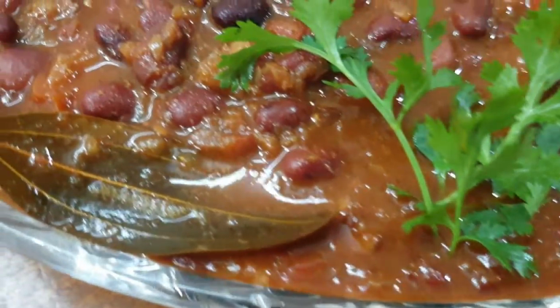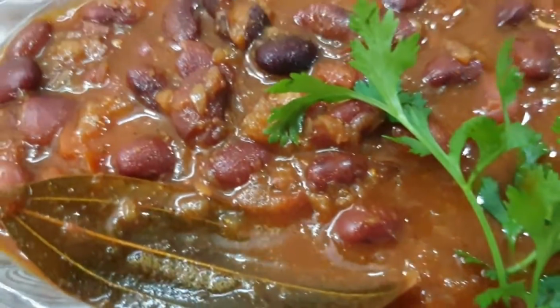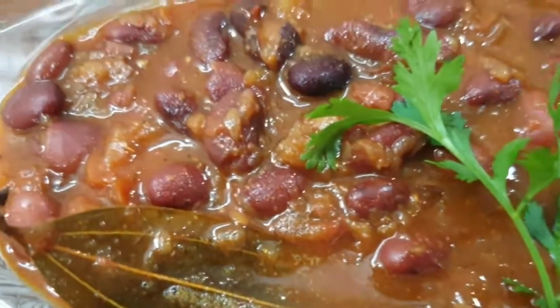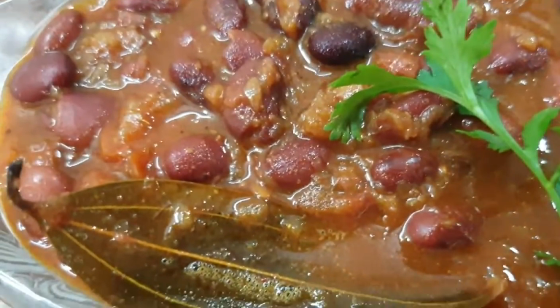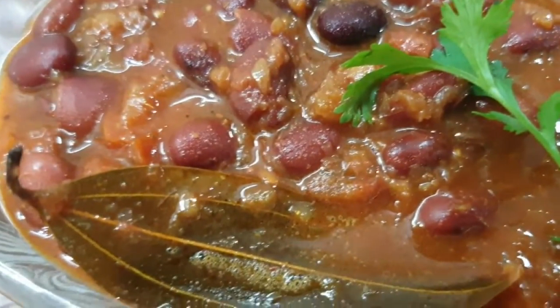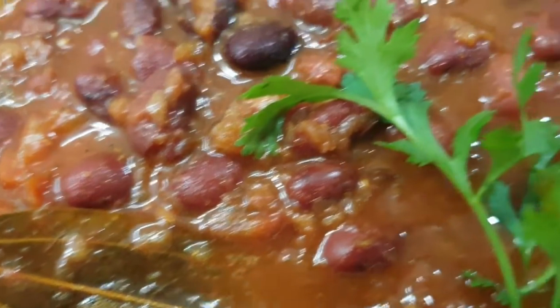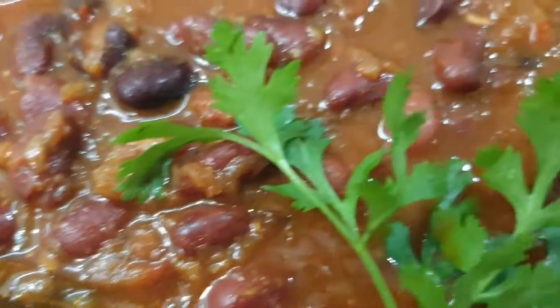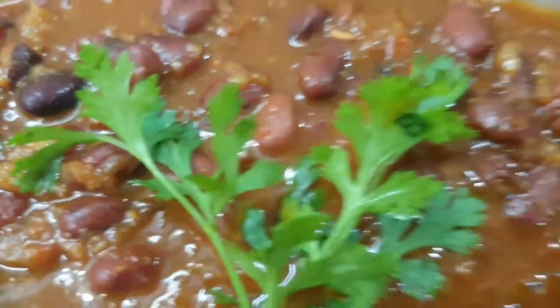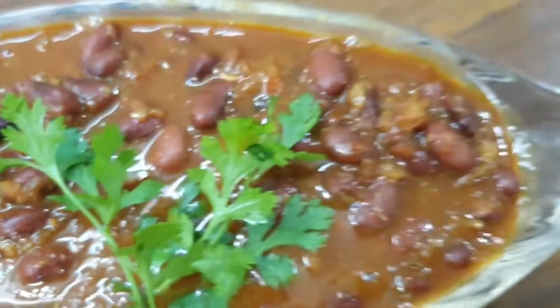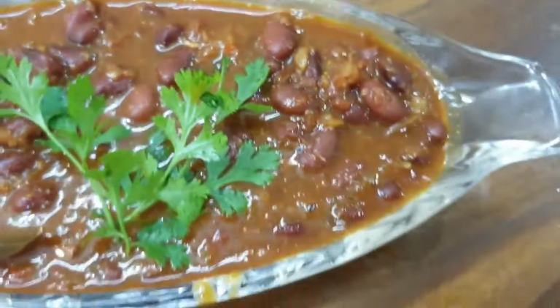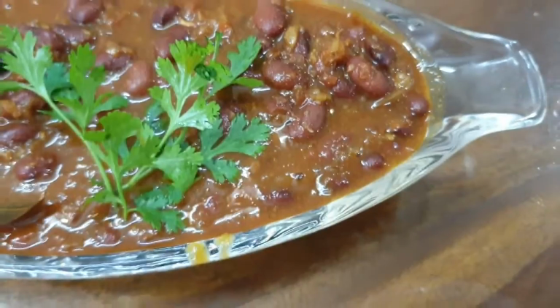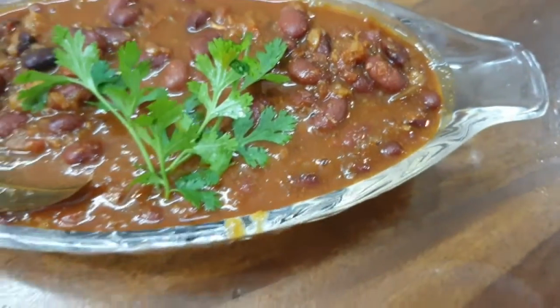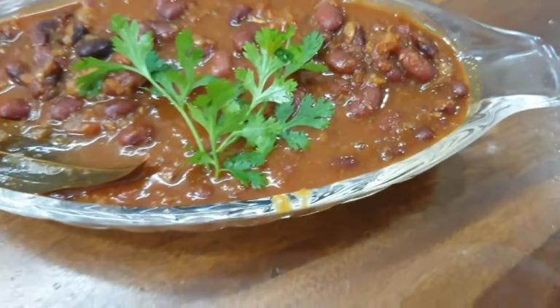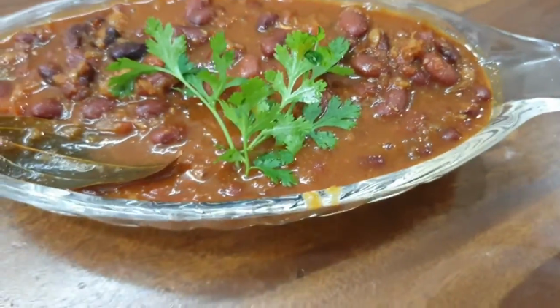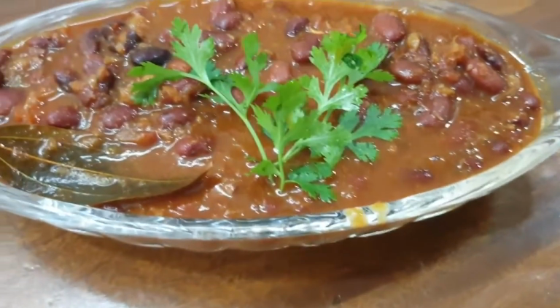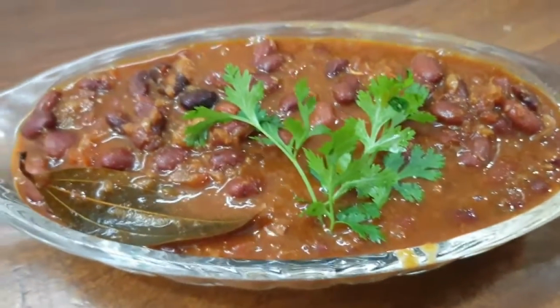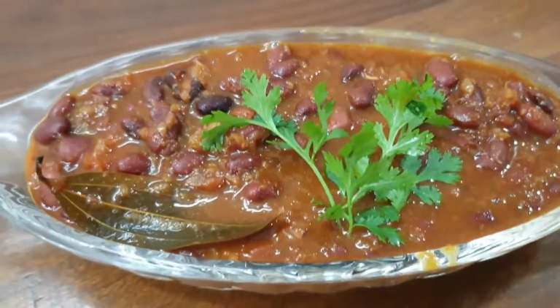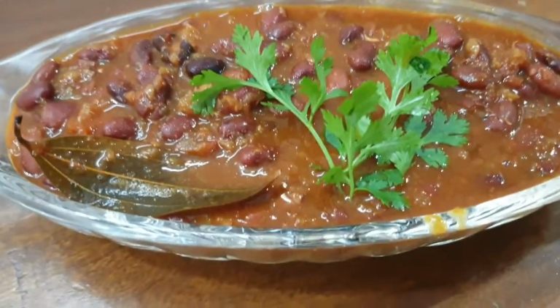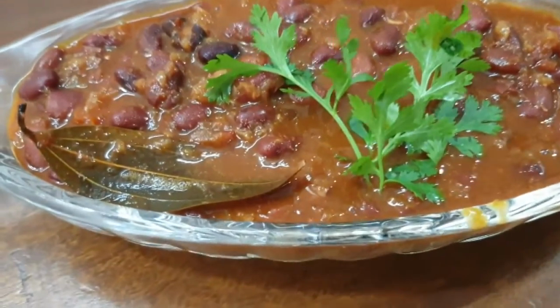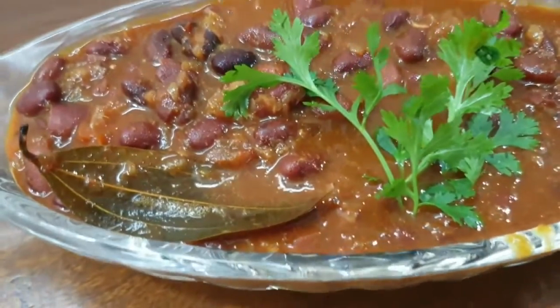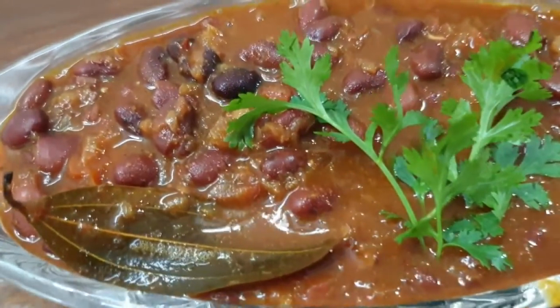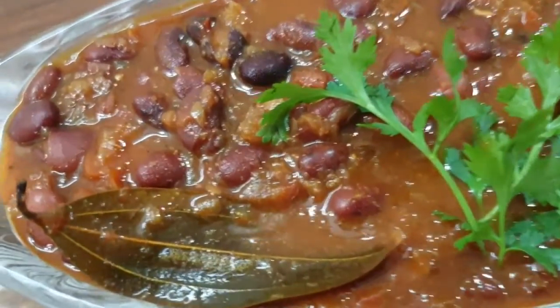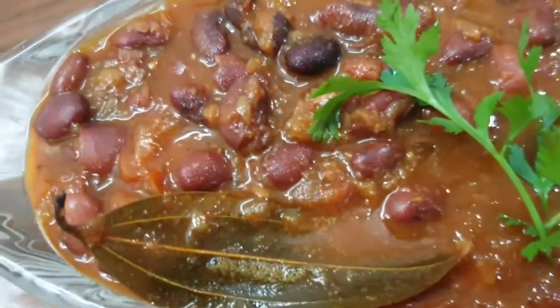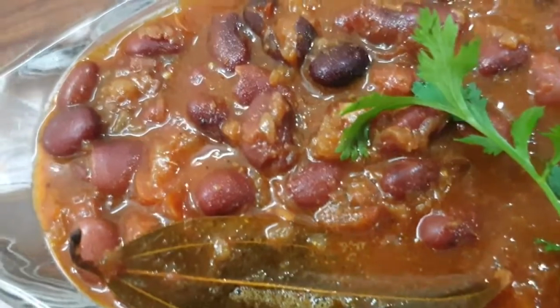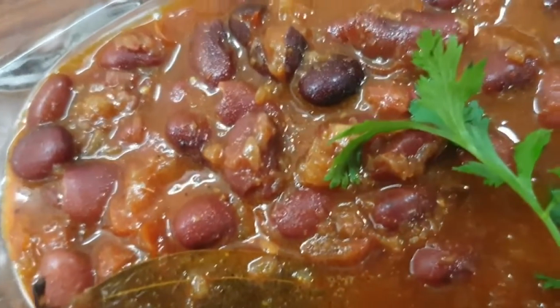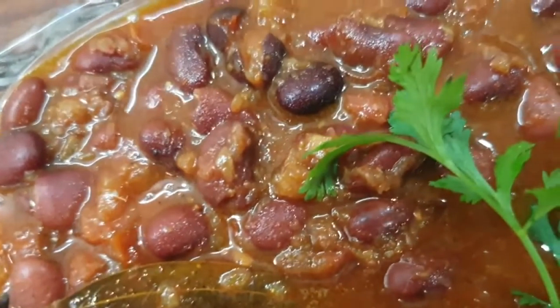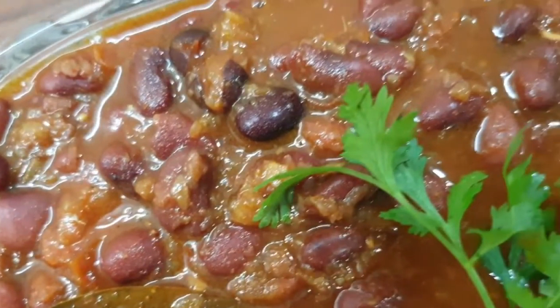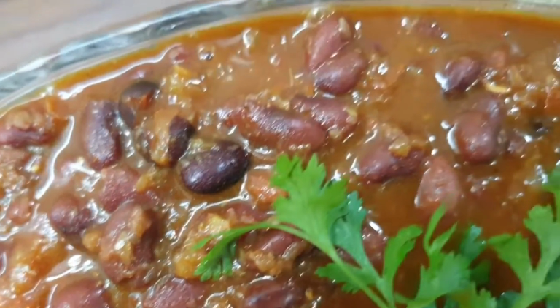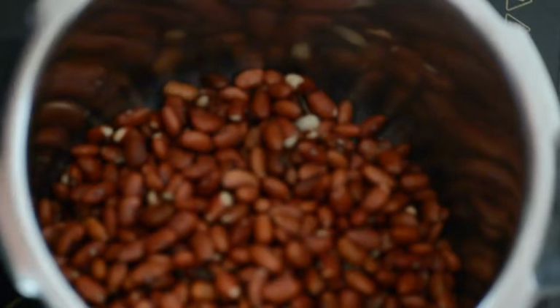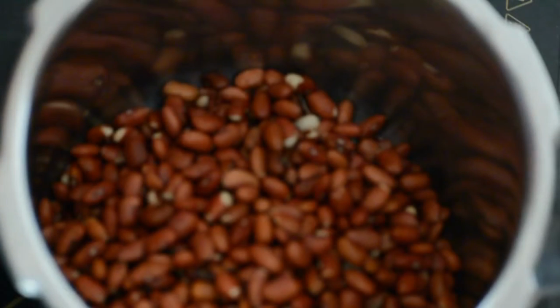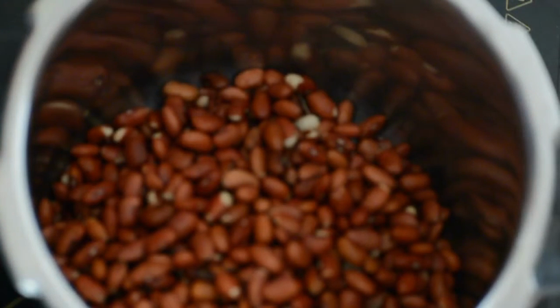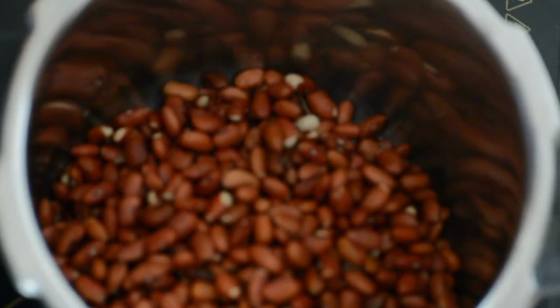Hello everyone, welcome back to my channel. Today I am going to share the recipe for Rajma with you. Rajma is liked by everyone and we can eat a lot of it. You can eat it with paratha, roti, and rice.